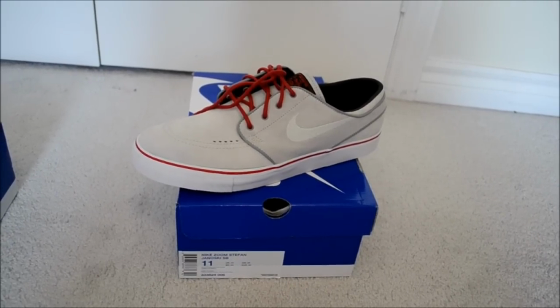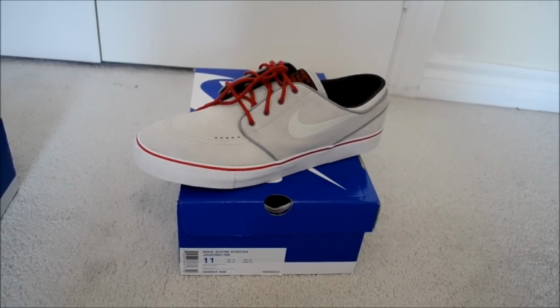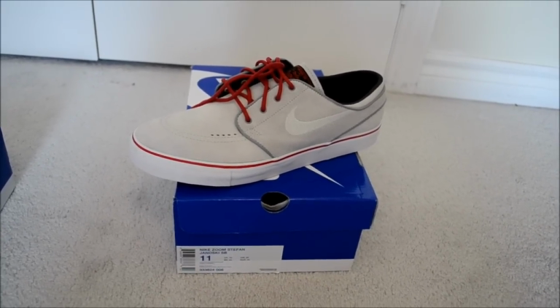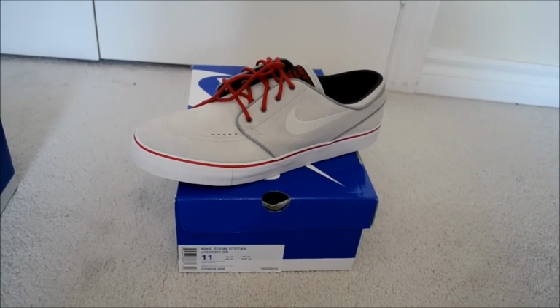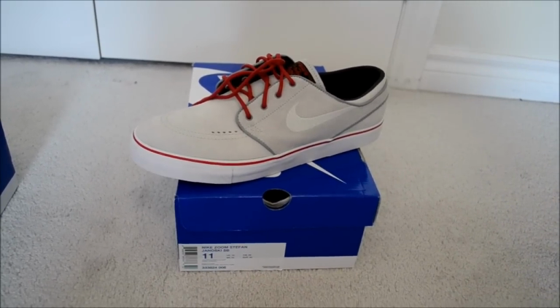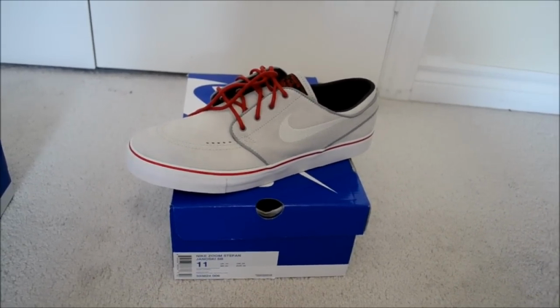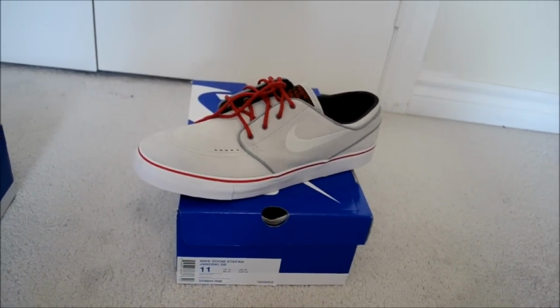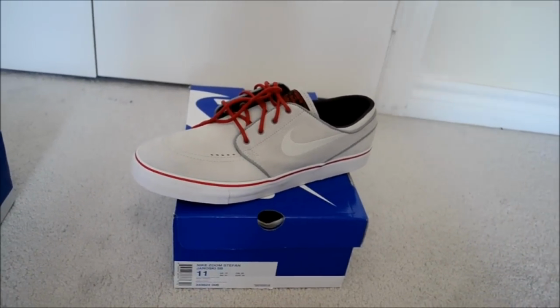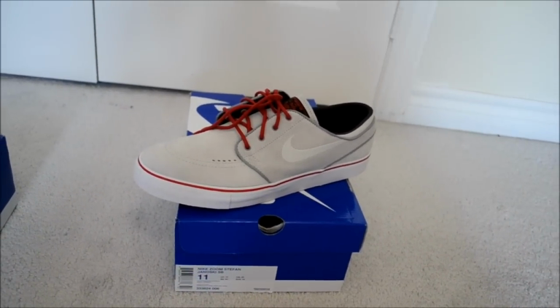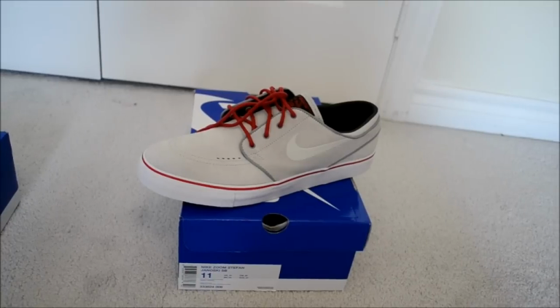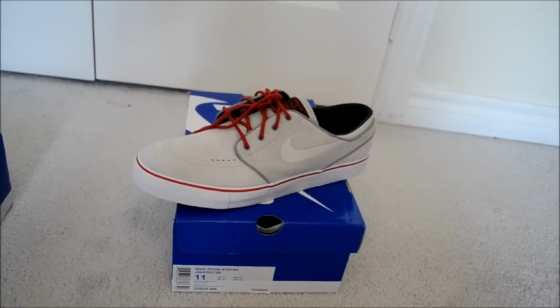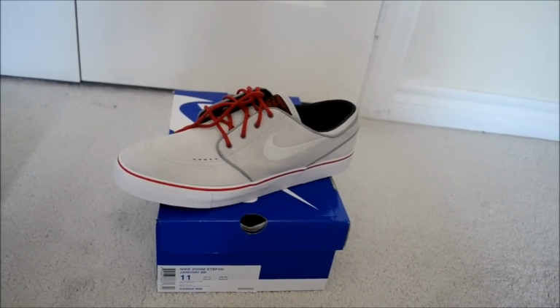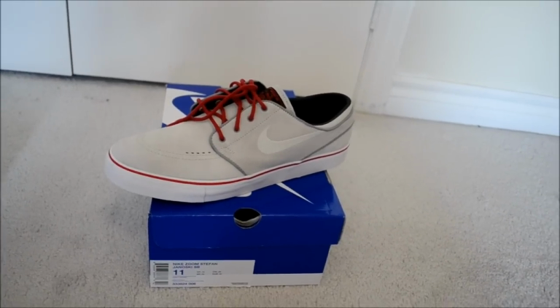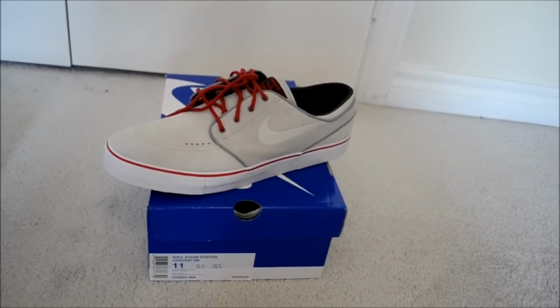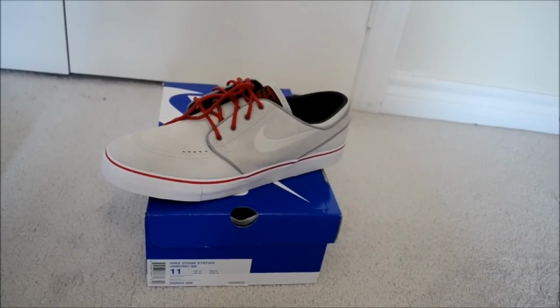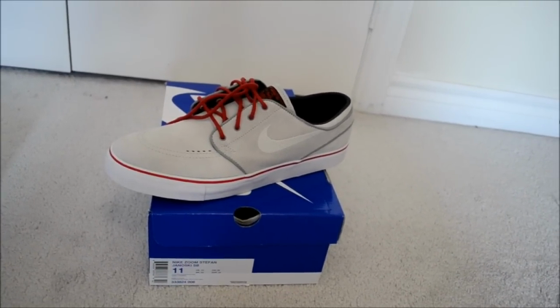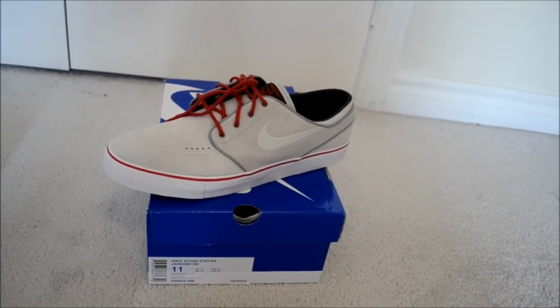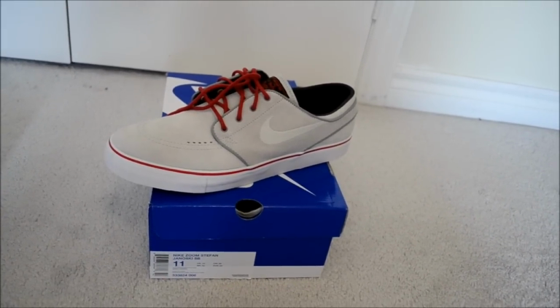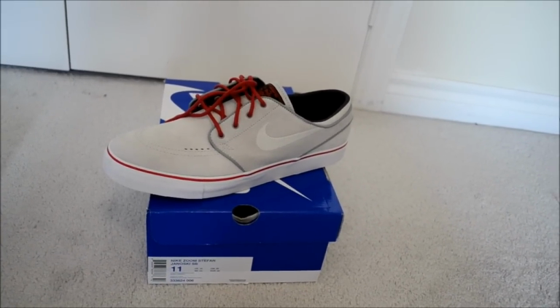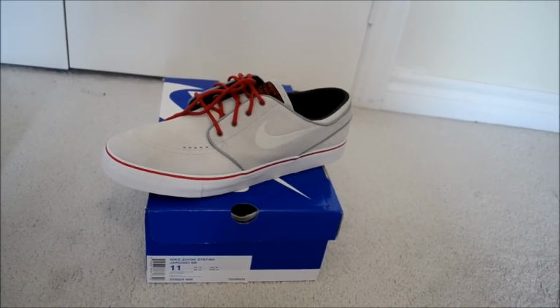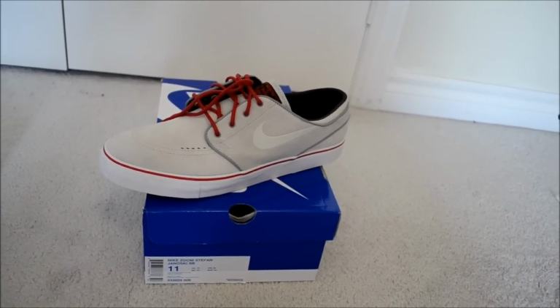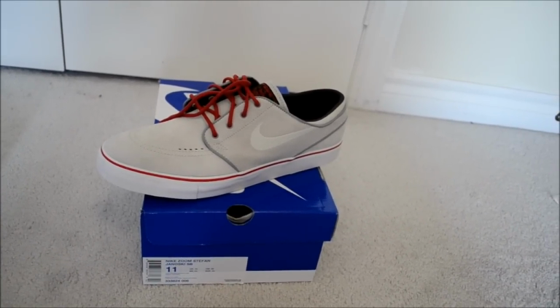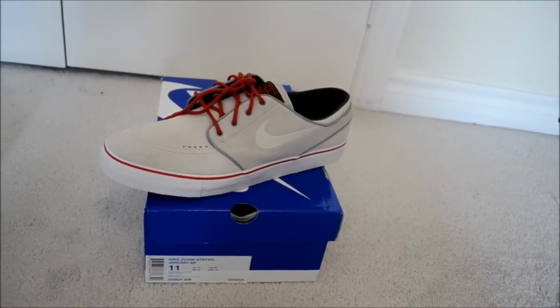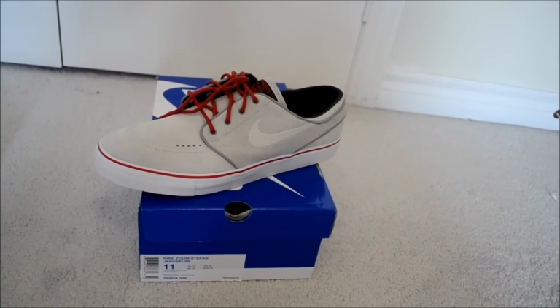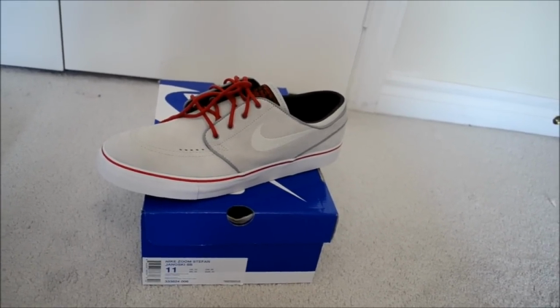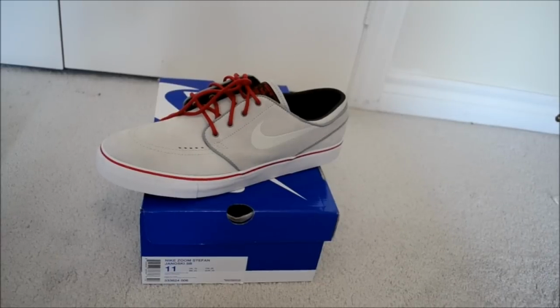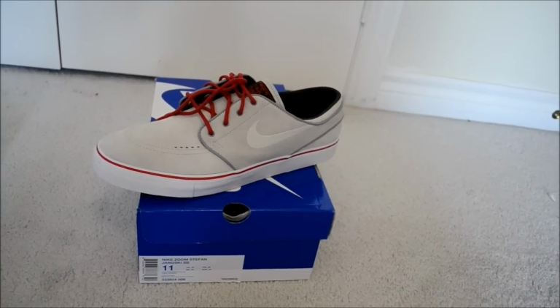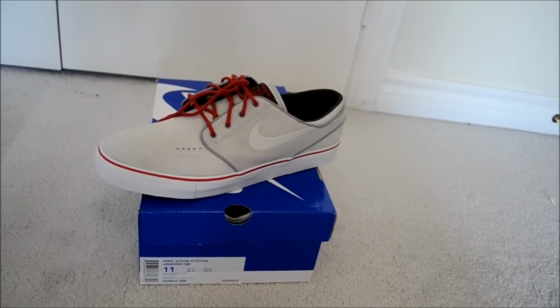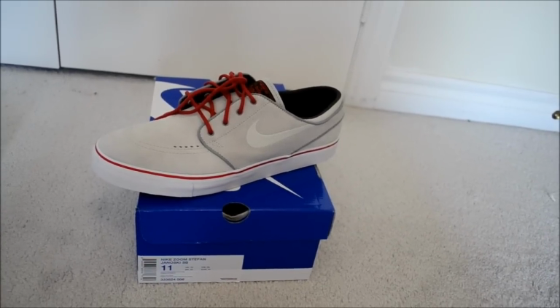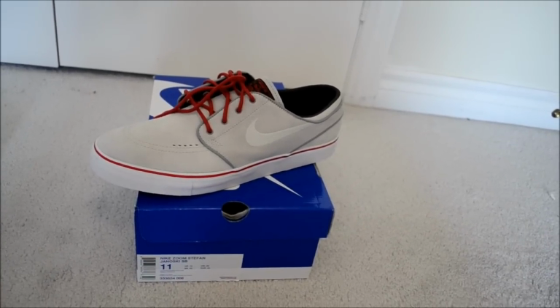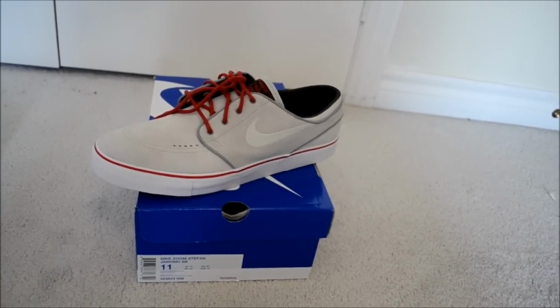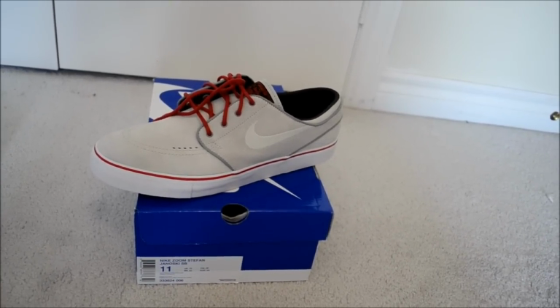So yeah, that's it for now guys. Let me know what you want to see next — not just a normal sneaker review video, but whether it's a top 10 of my collection or just give me ideas. Comment, like, subscribe, and peace out.